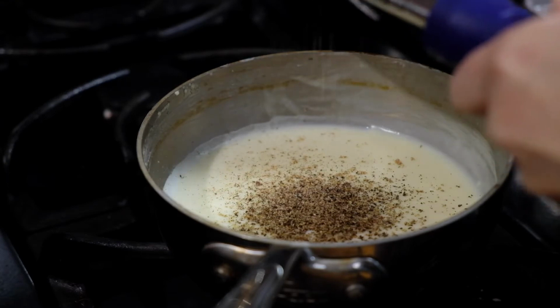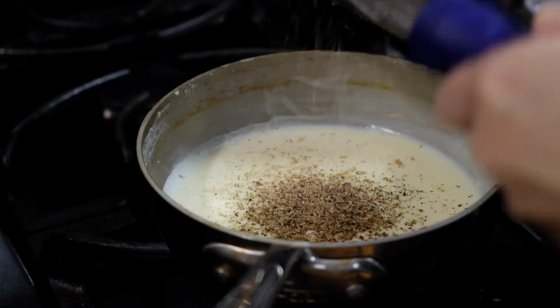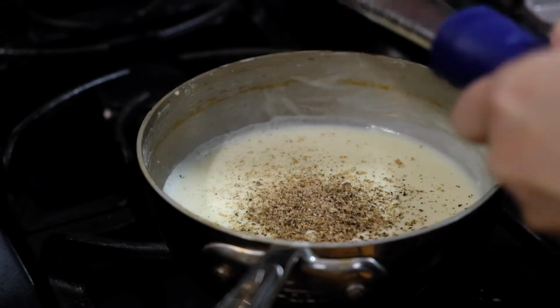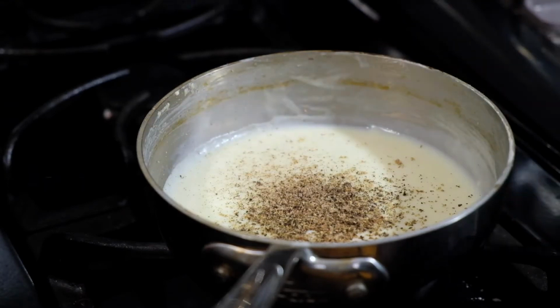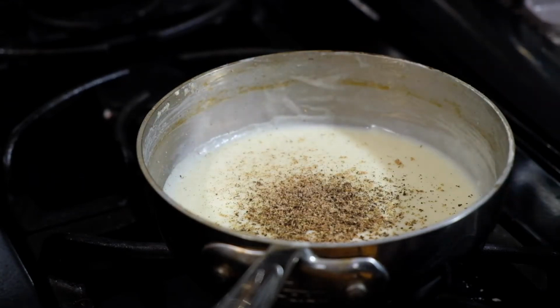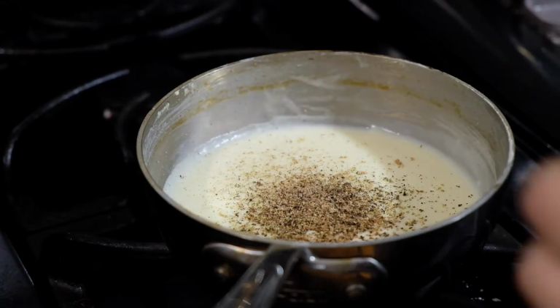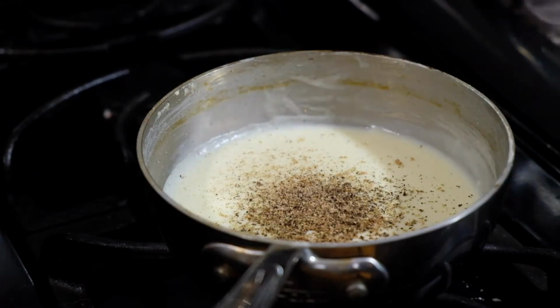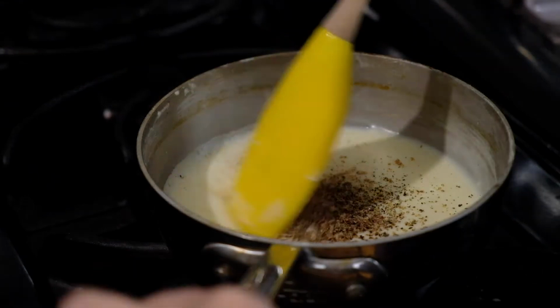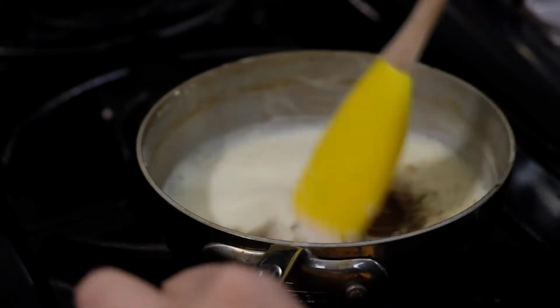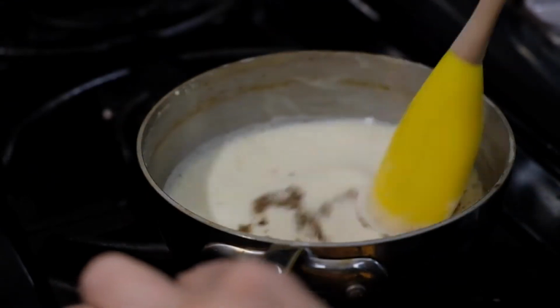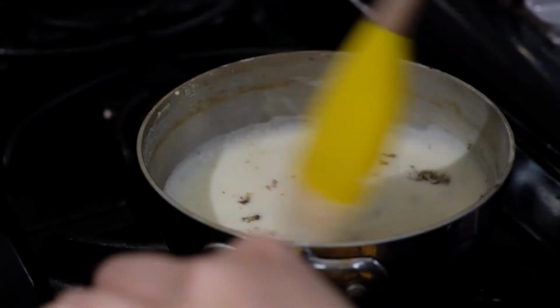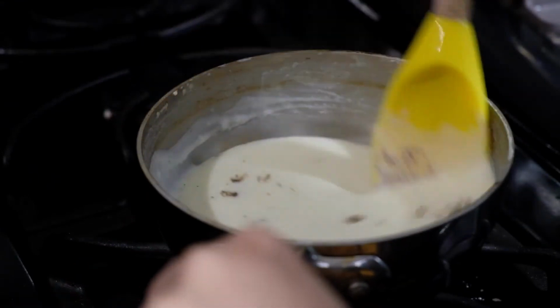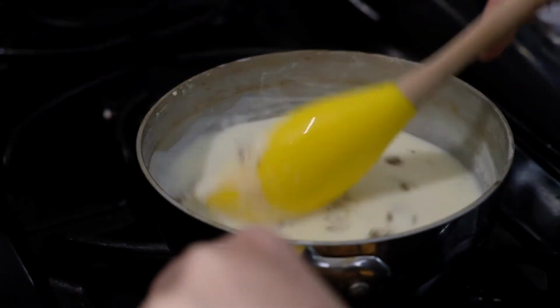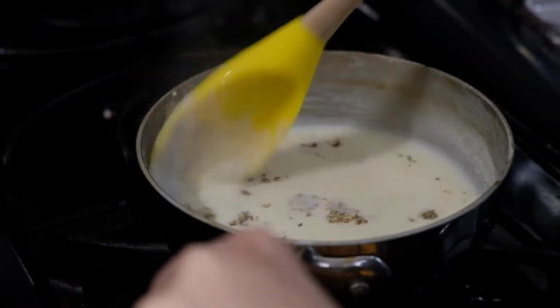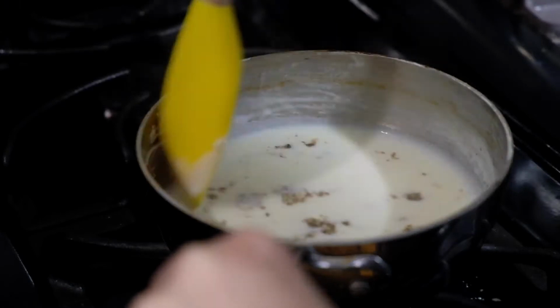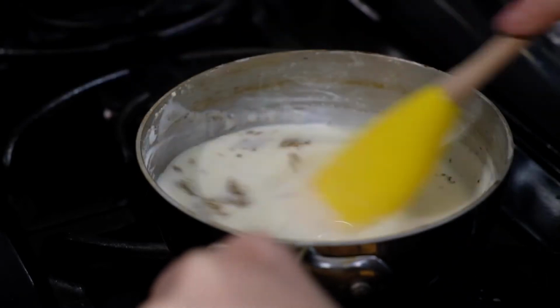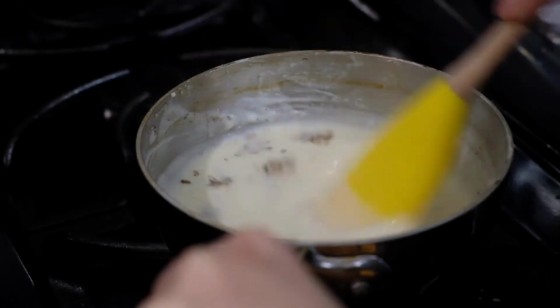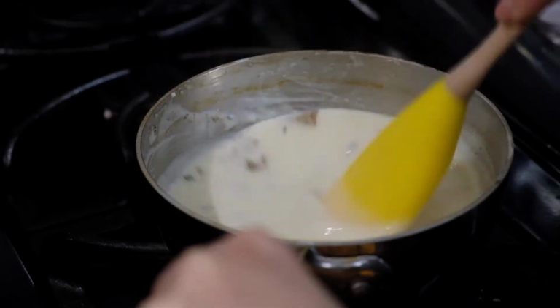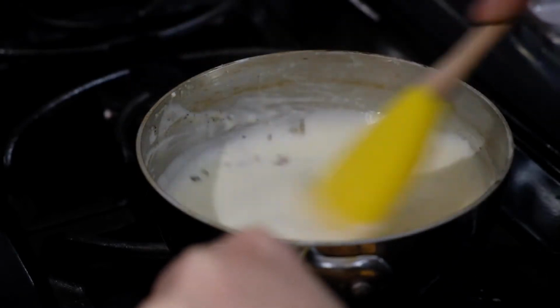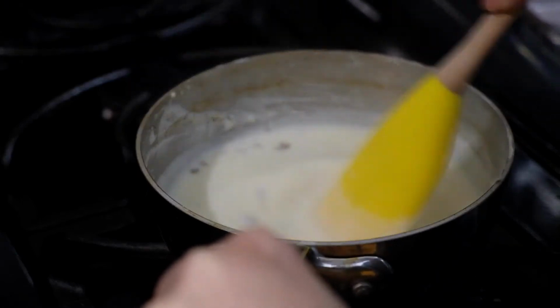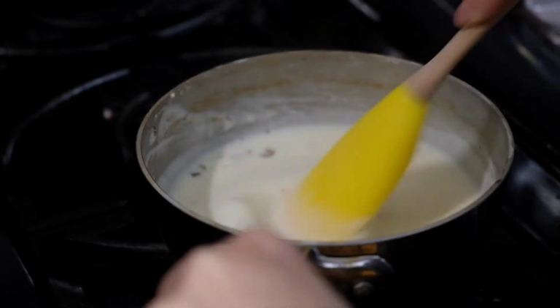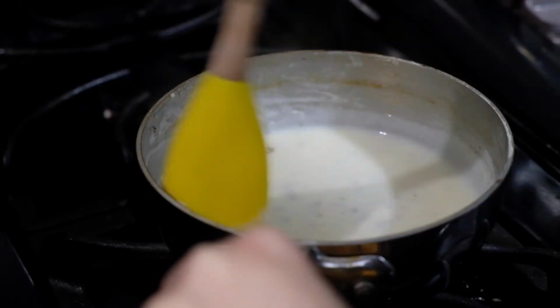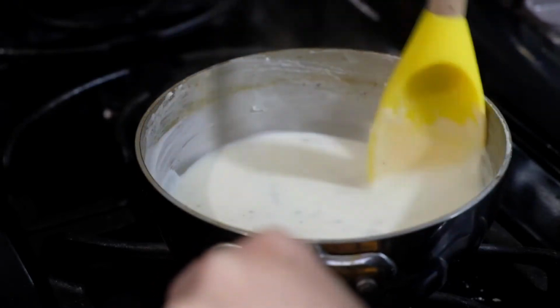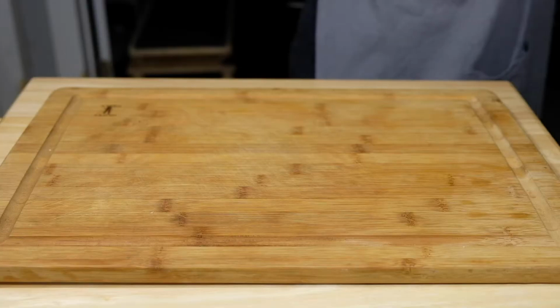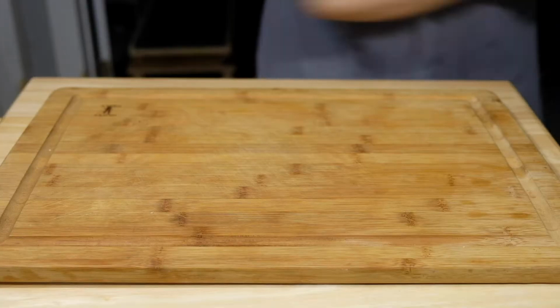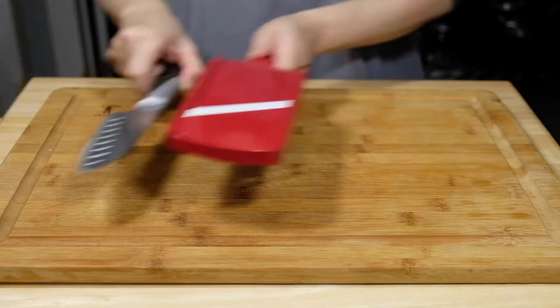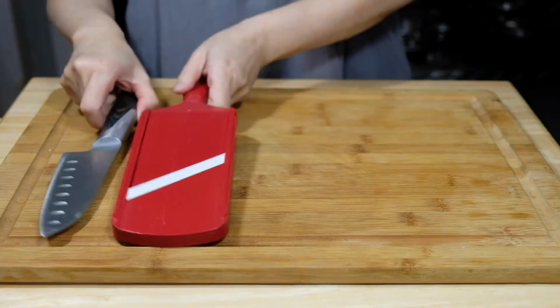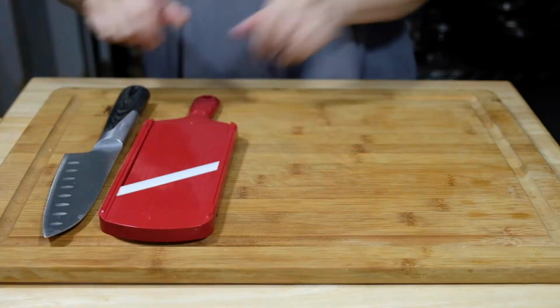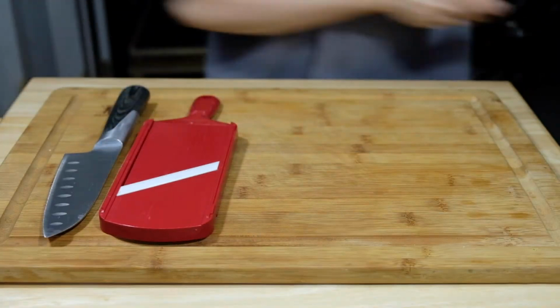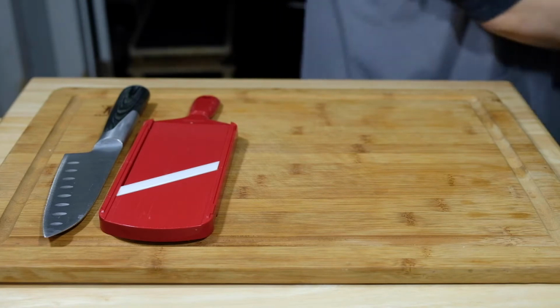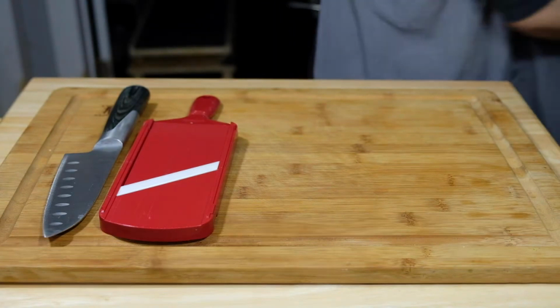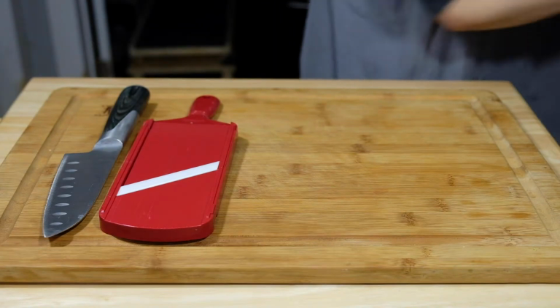Actually, an eighth of a teaspoon of freshly grated nutmeg. Stir this all together and set it aside, and try to keep it warm — put a lid on it because you don't want it to get too lumpy.